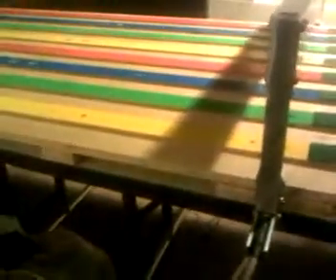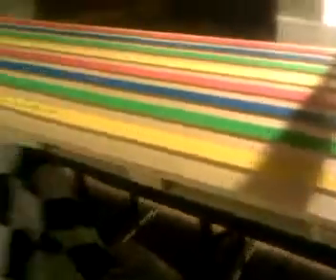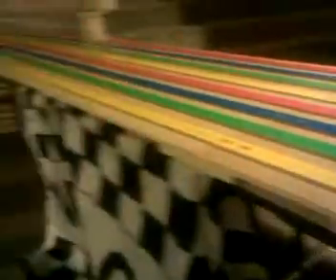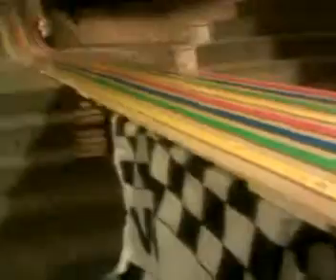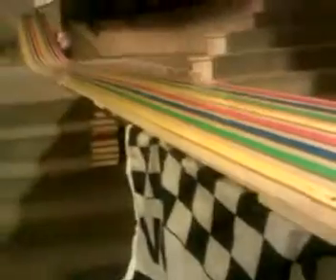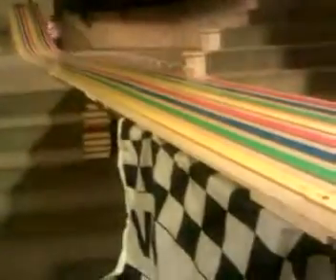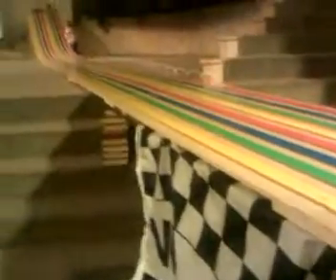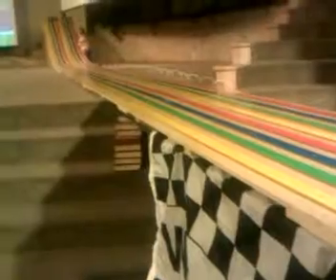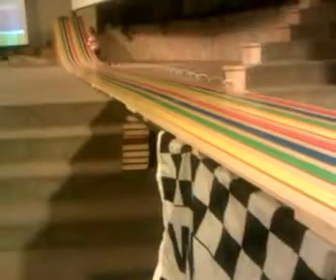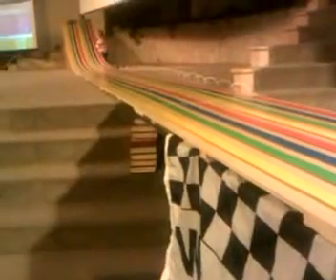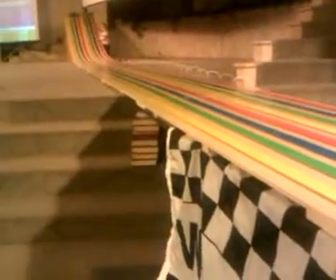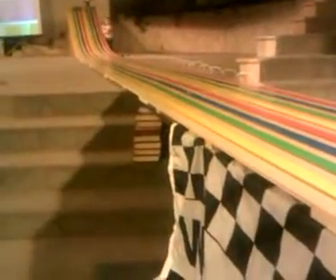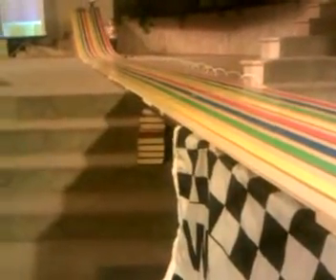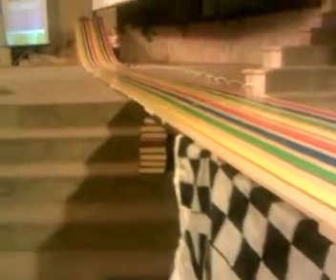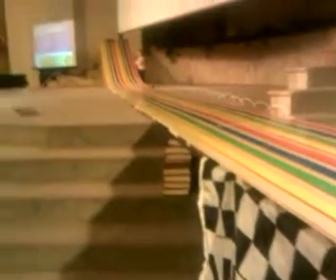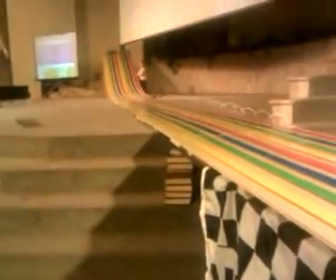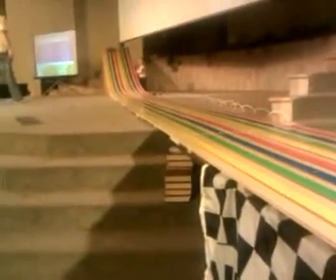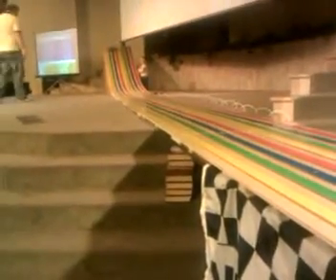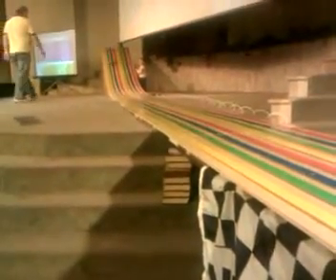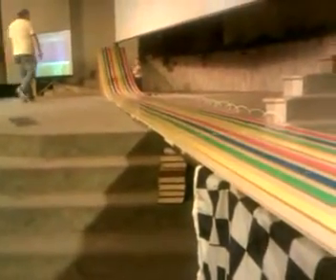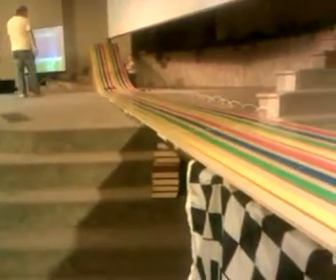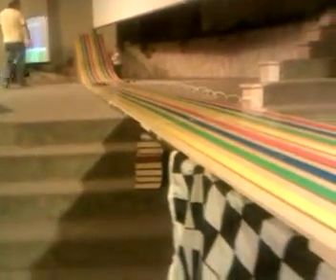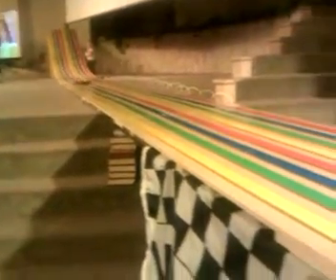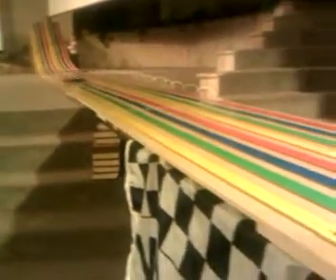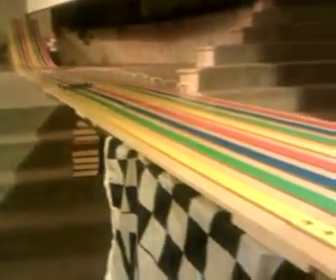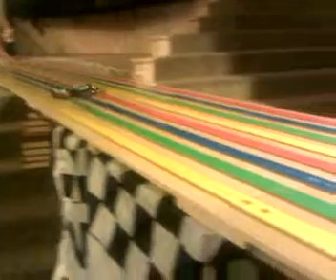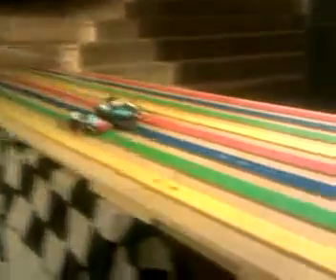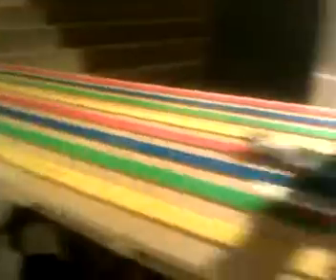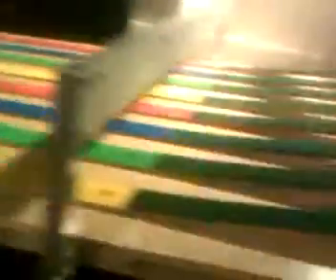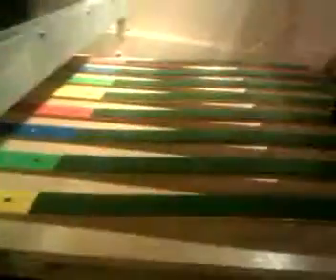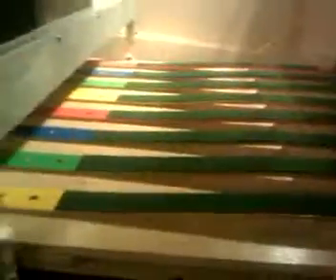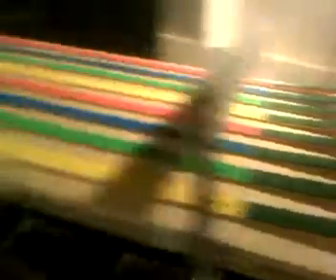We're going to go ahead and have Connor open the timer. Connor, go ahead. Go. And here we go. Excellent.